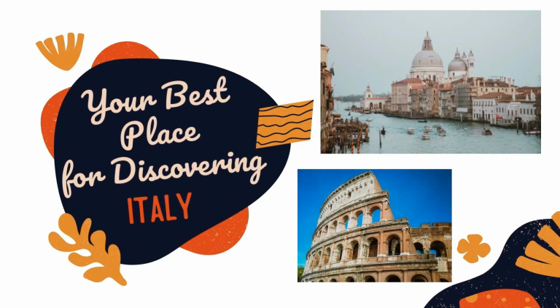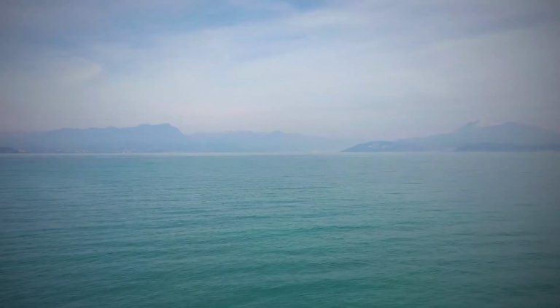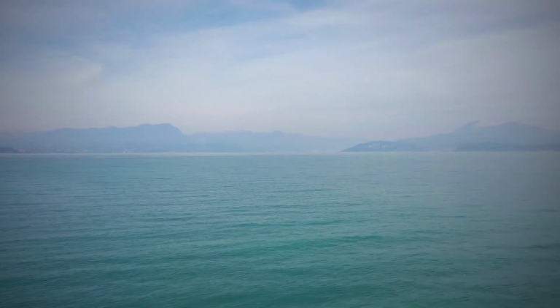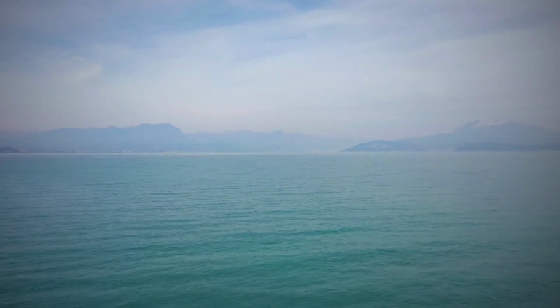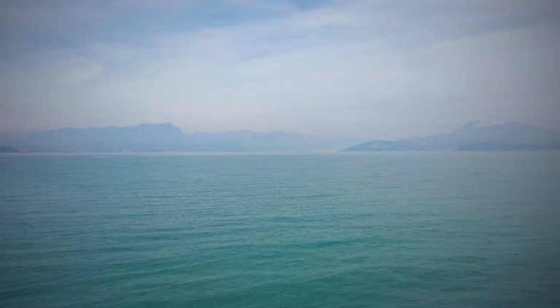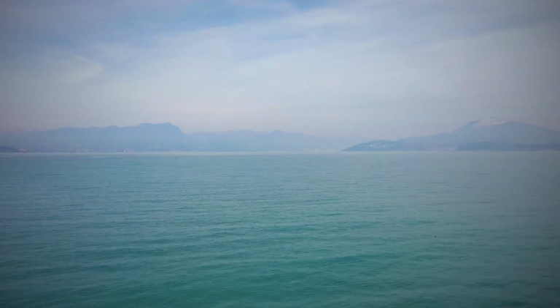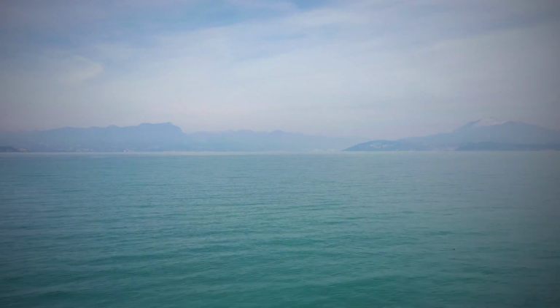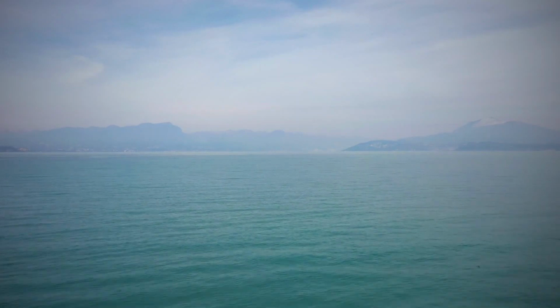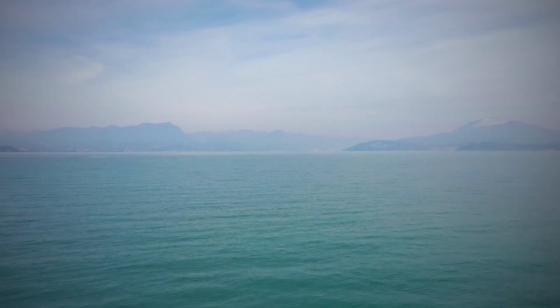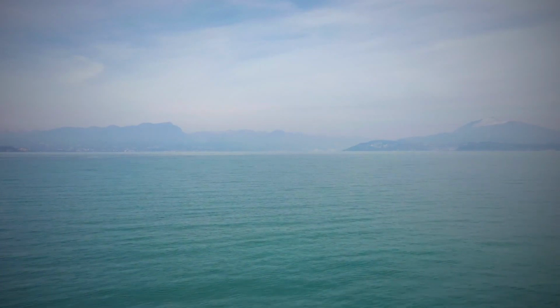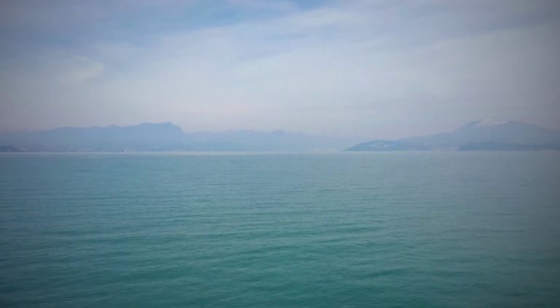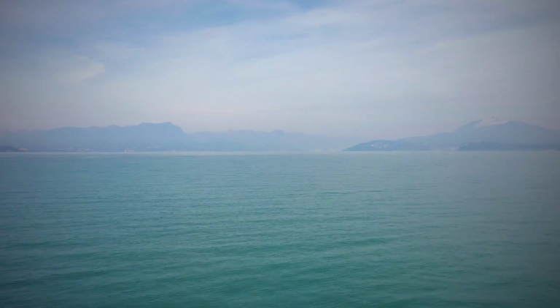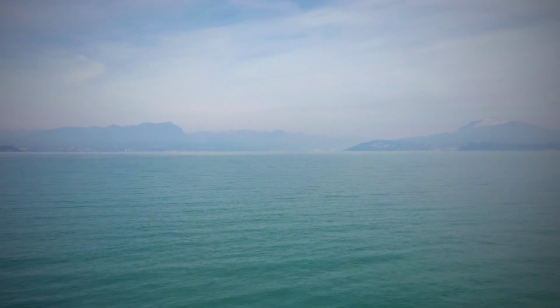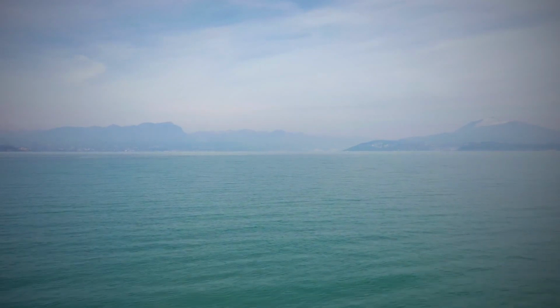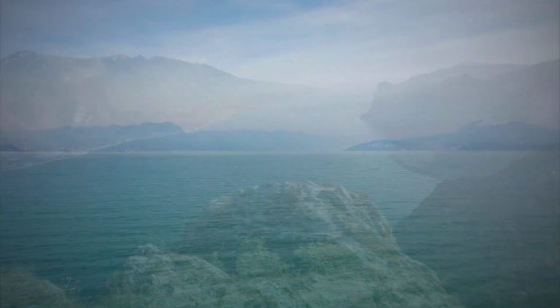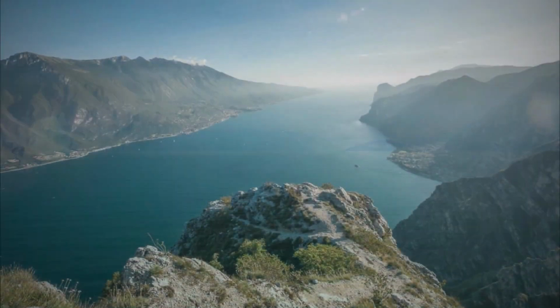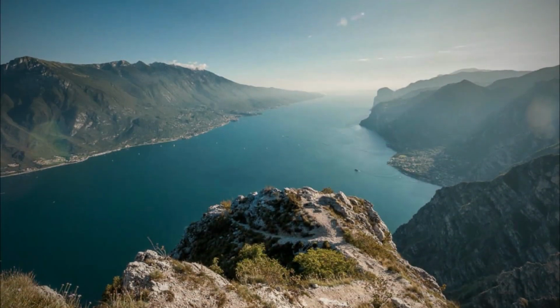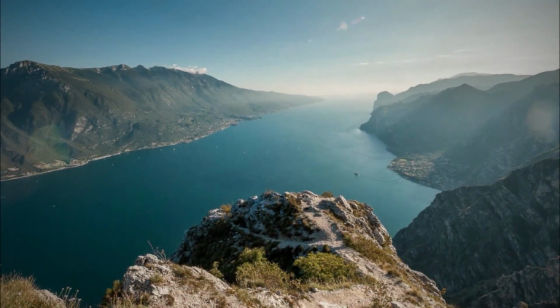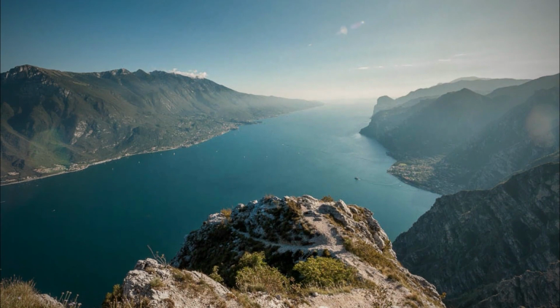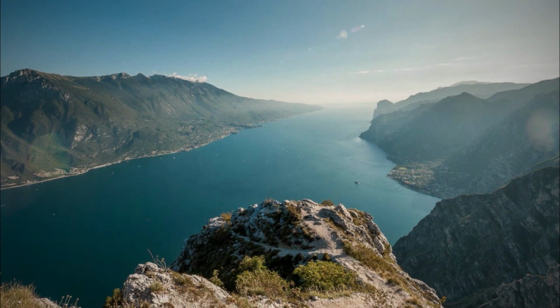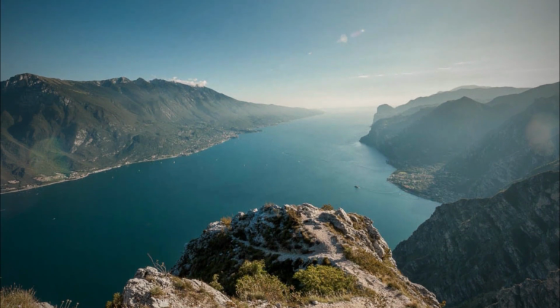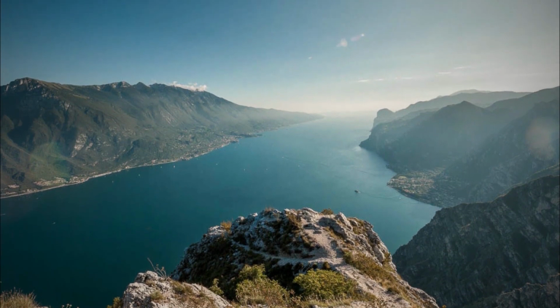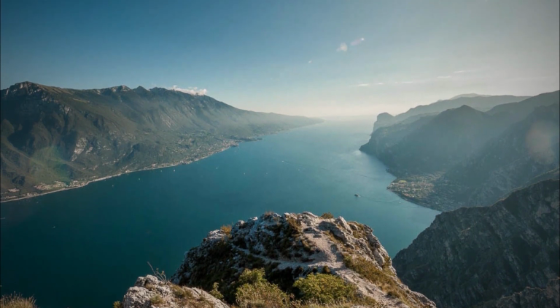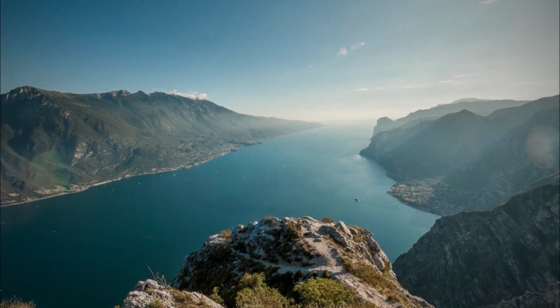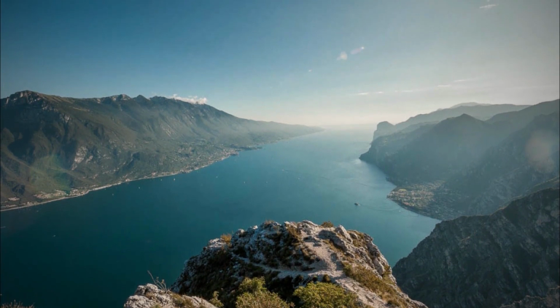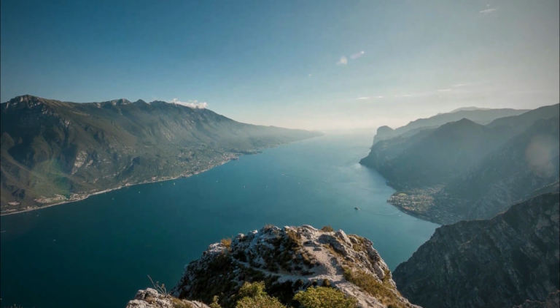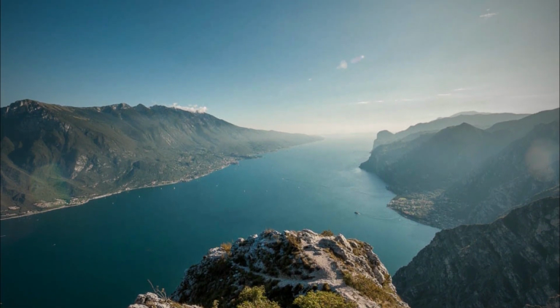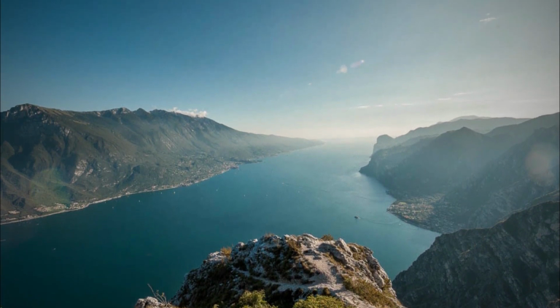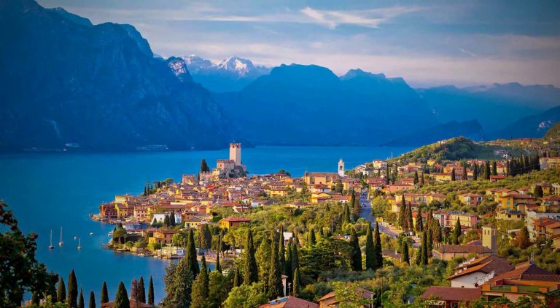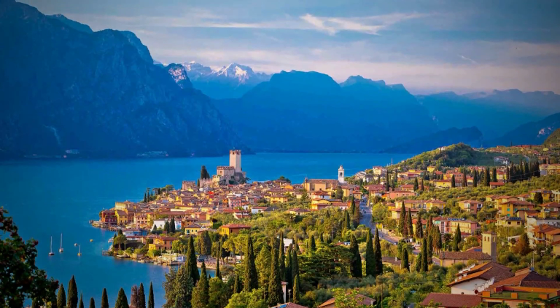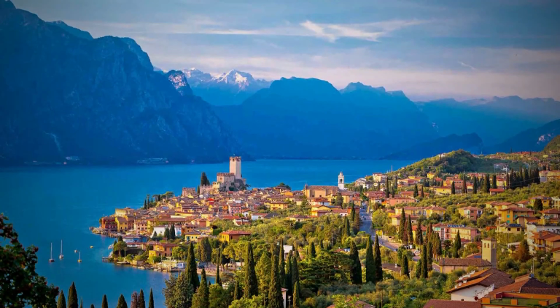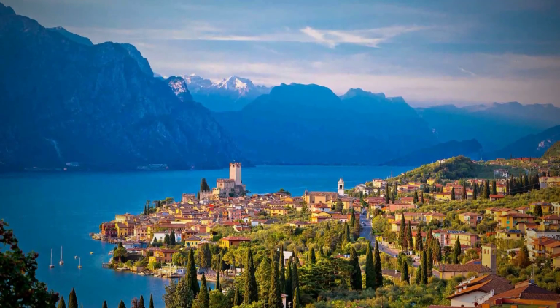Lake Garda, north of Verona, is Italy's most family-friendly and water-sport lake. It is also Italy's largest lake, stretching from the rugged alpine foothills to the northern edge of the Po Valley.